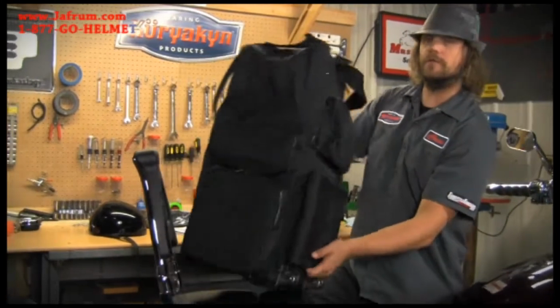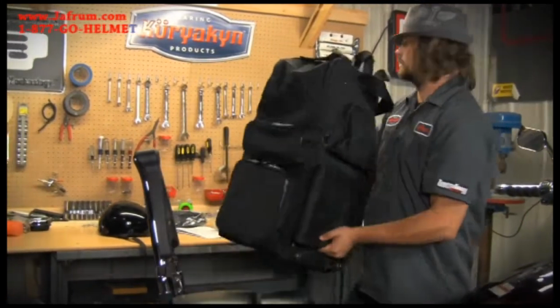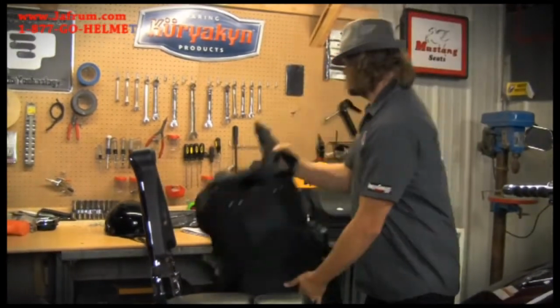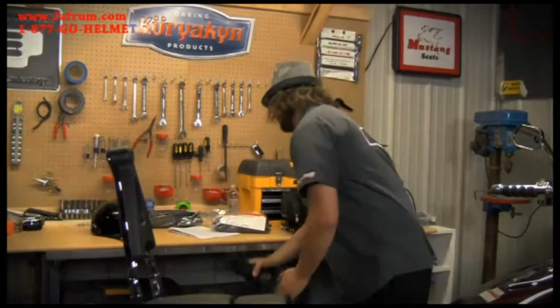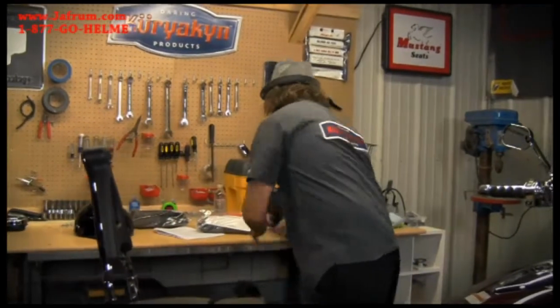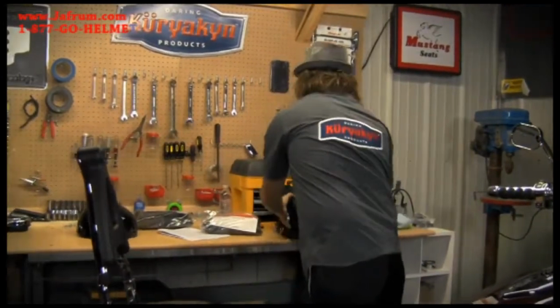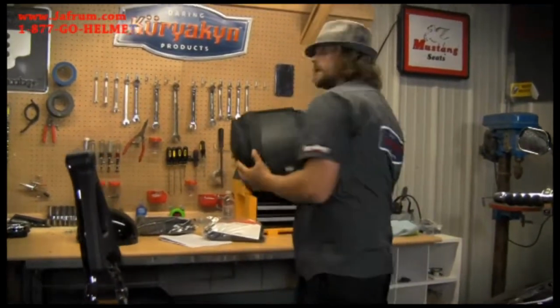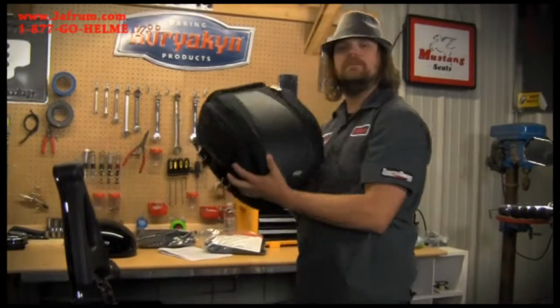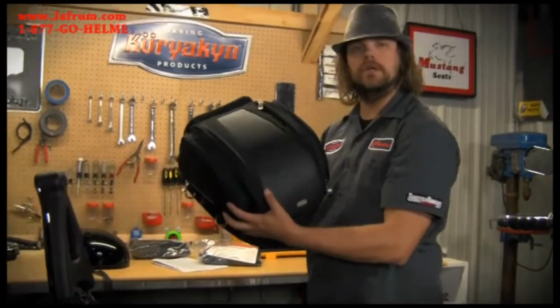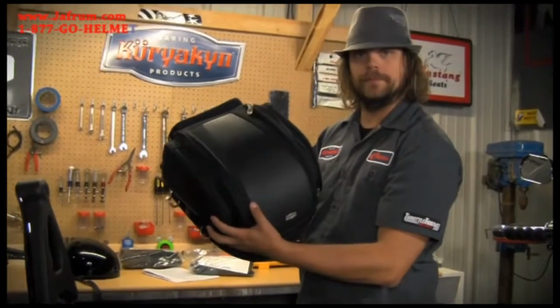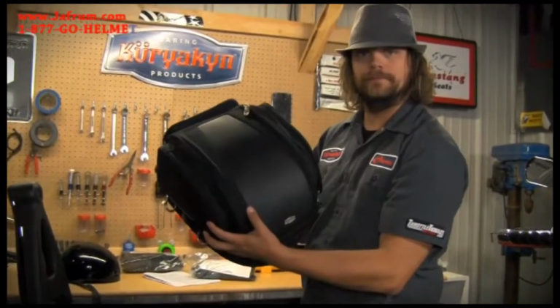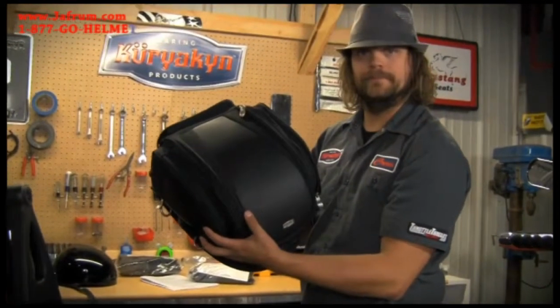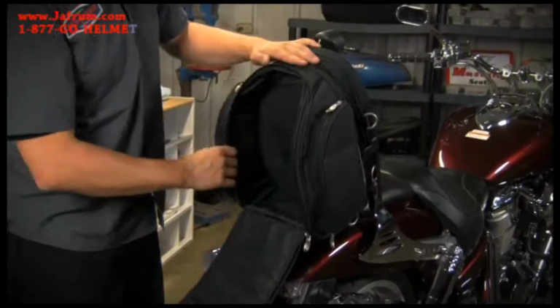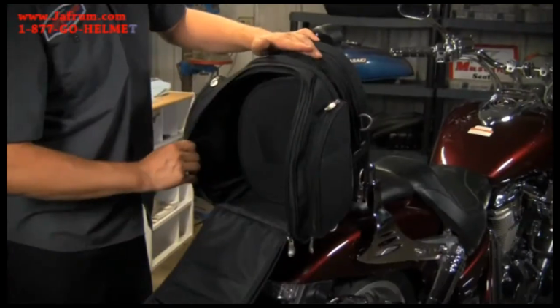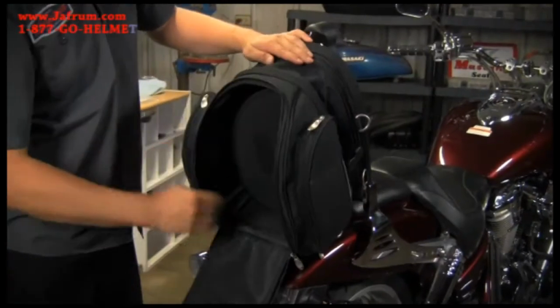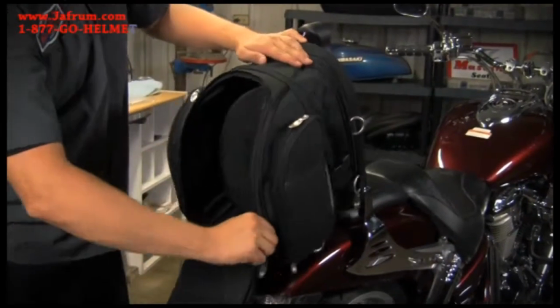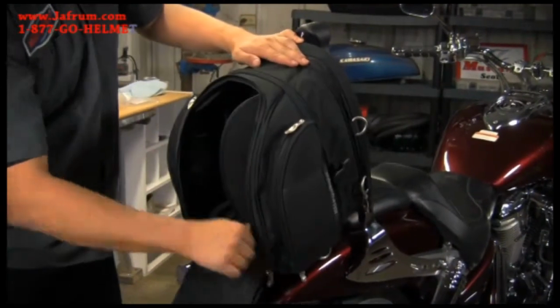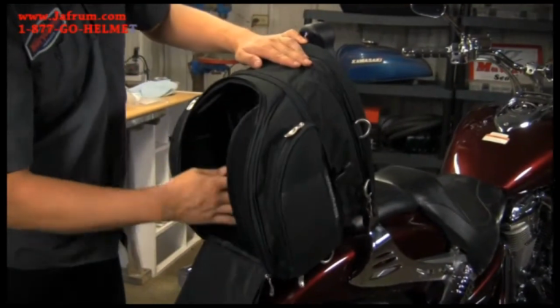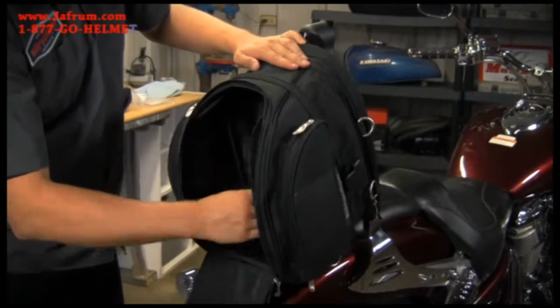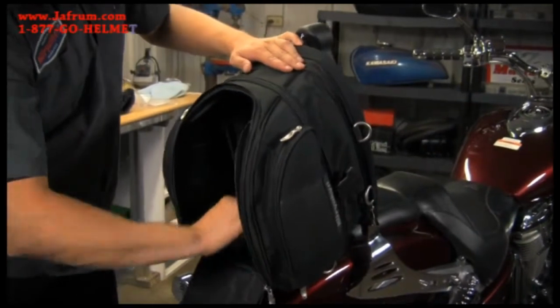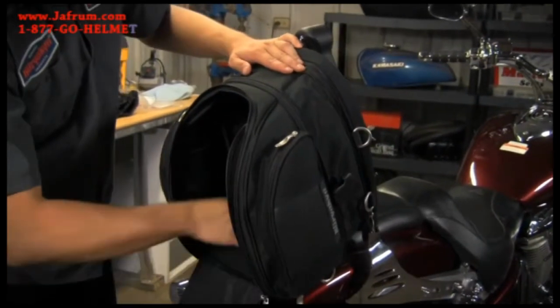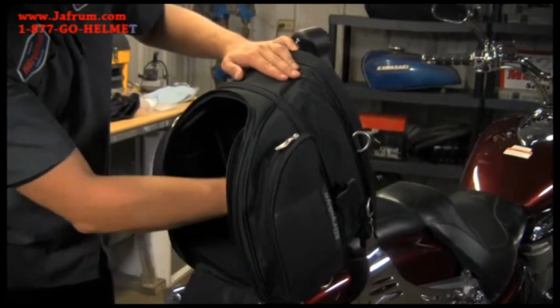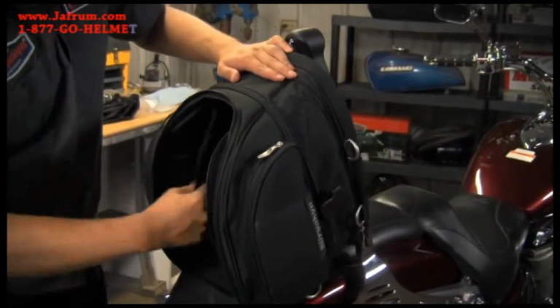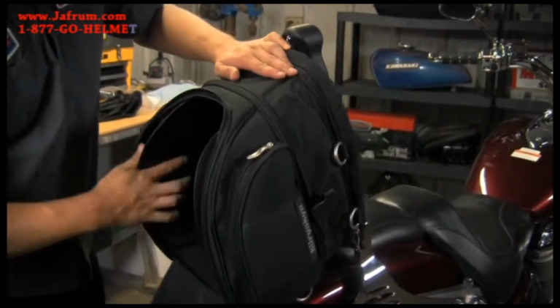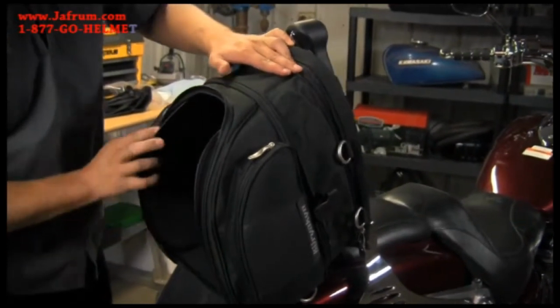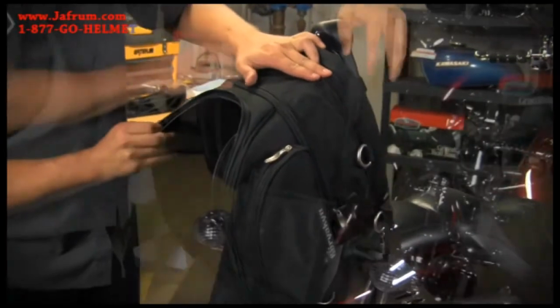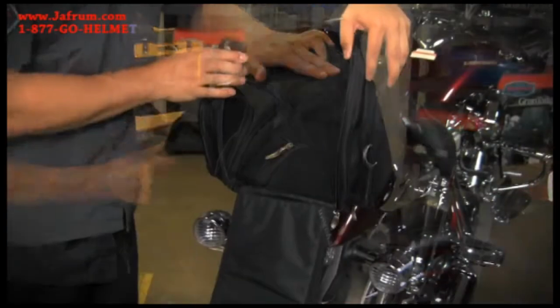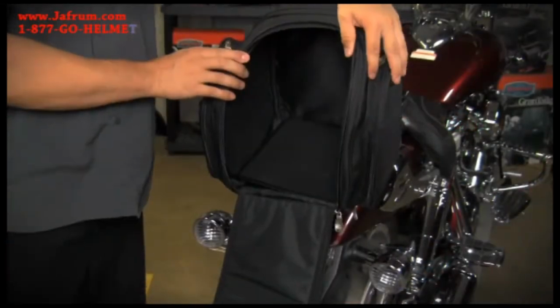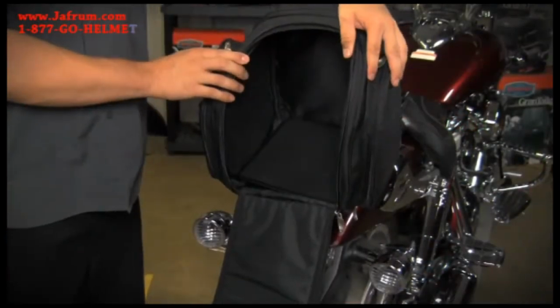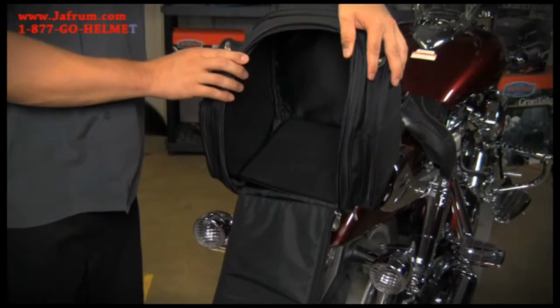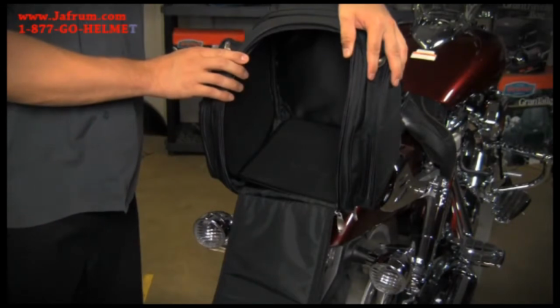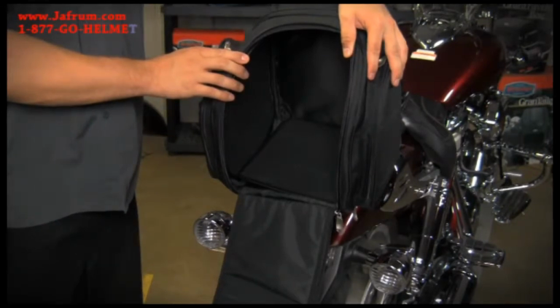If you're looking for something a little bit smaller, the mini grand tour bag might be what you're looking for. It expands out to one and a half times its size, has rigid sides that fold out so it holds its shape when expanded. When expanded out, it's large enough to hold most helmets.